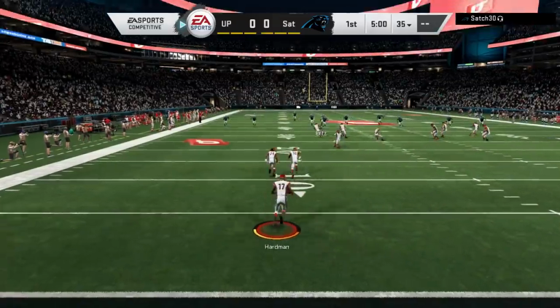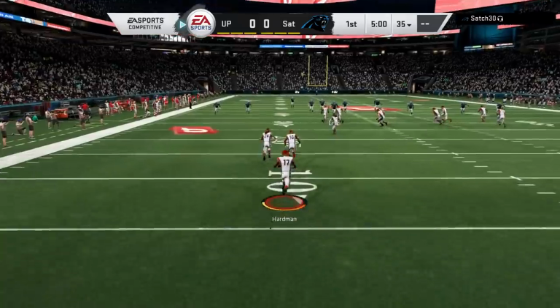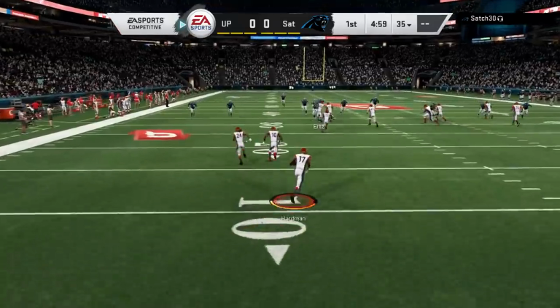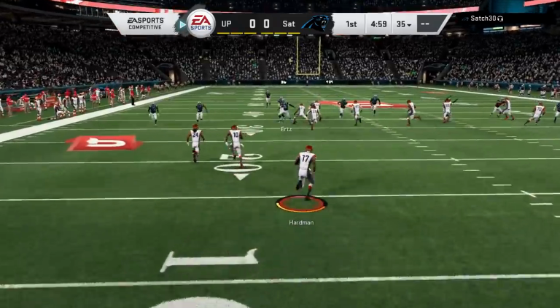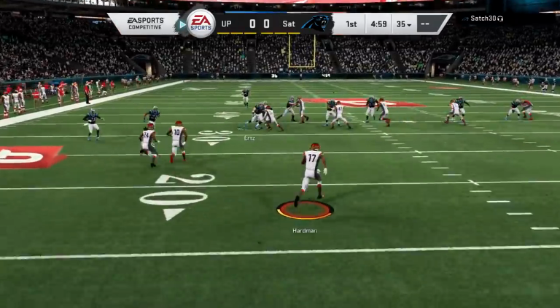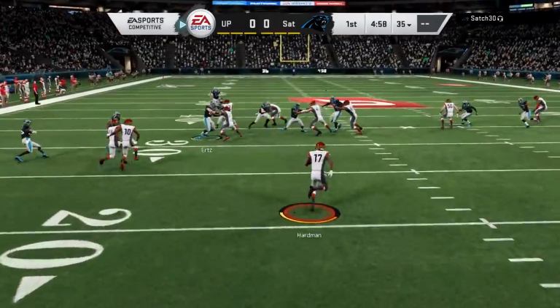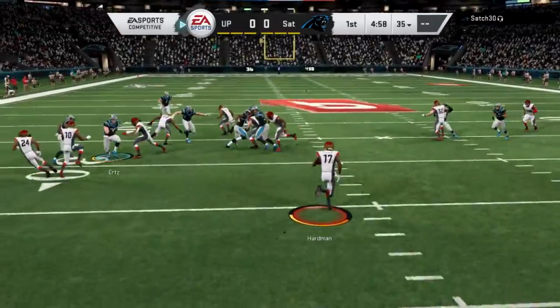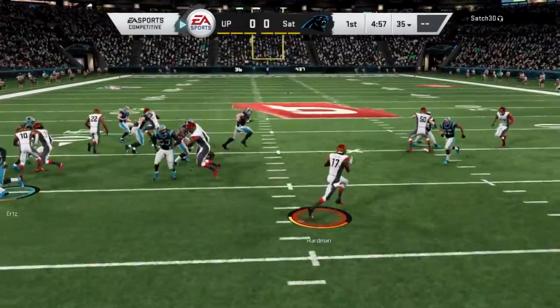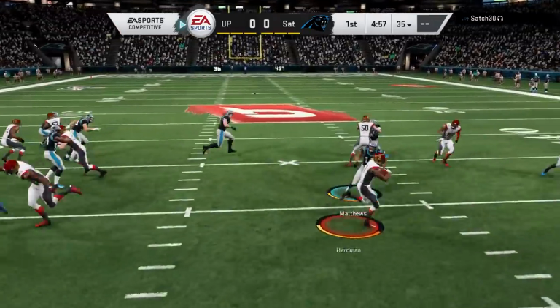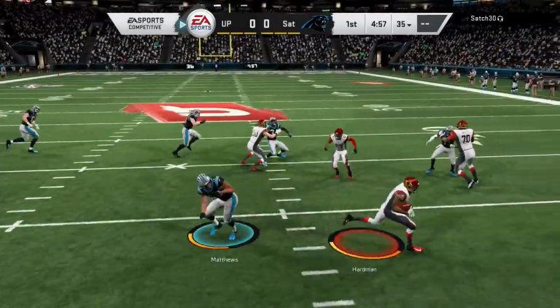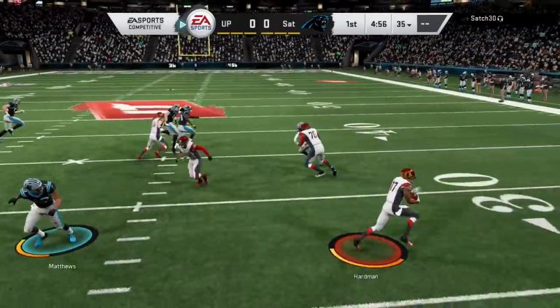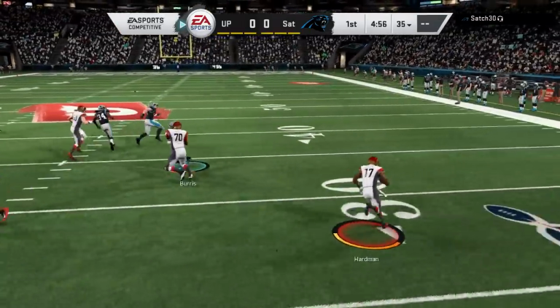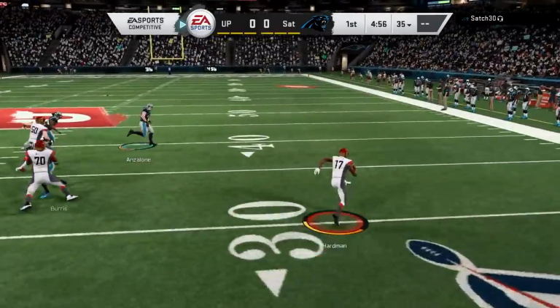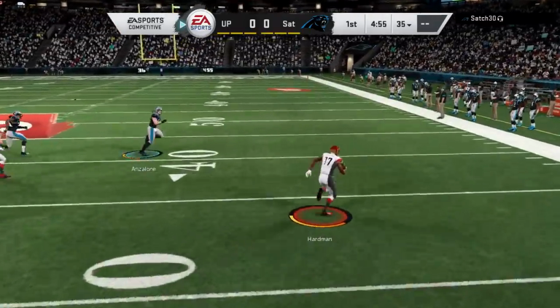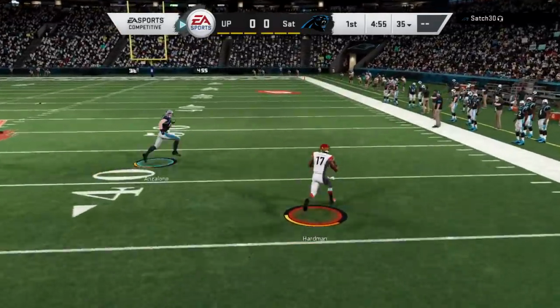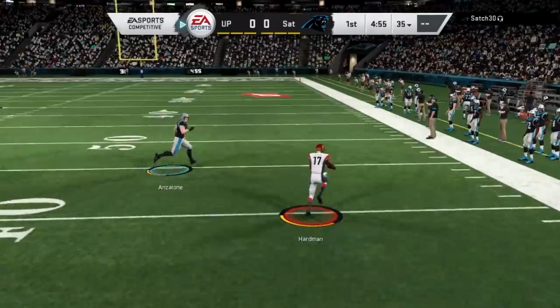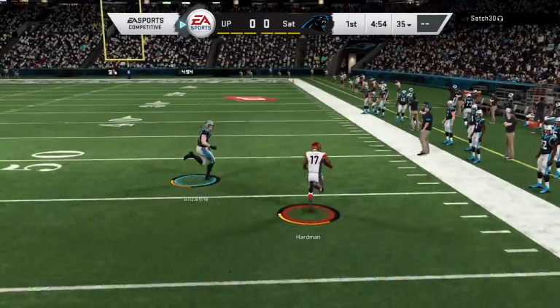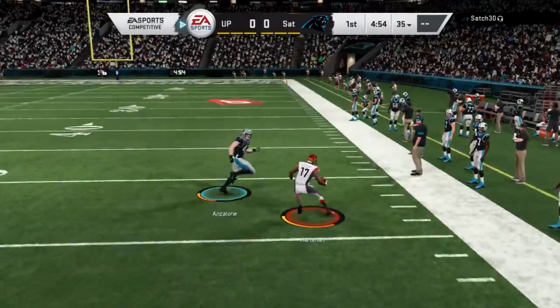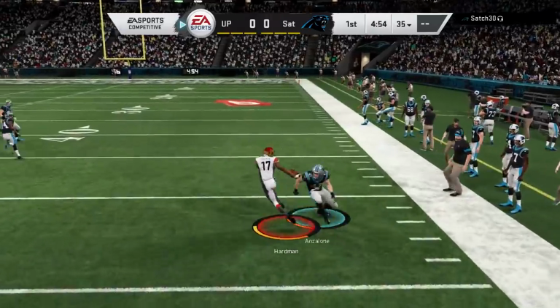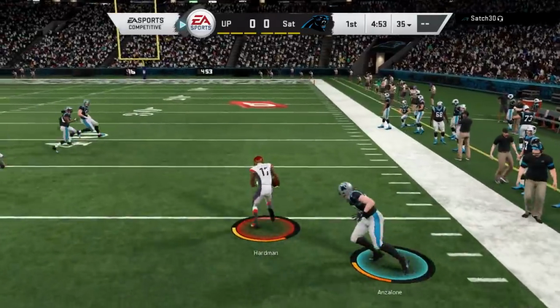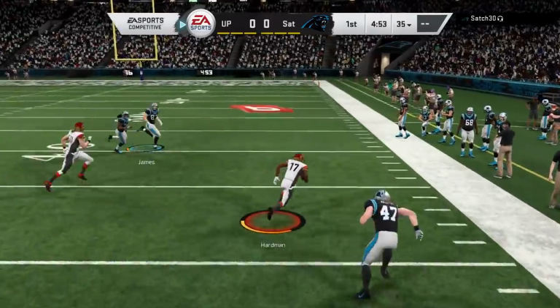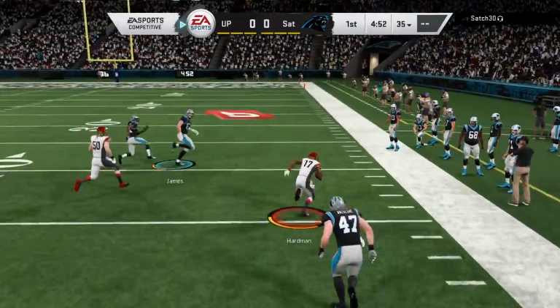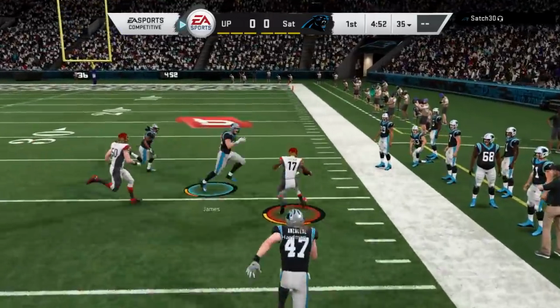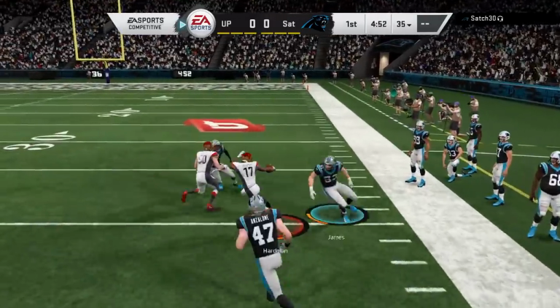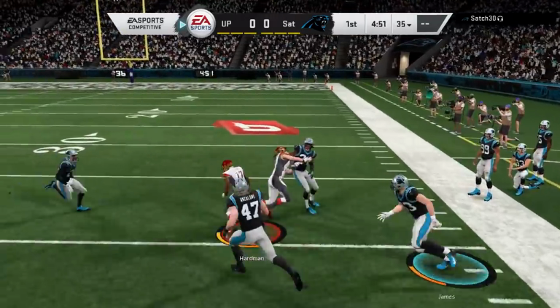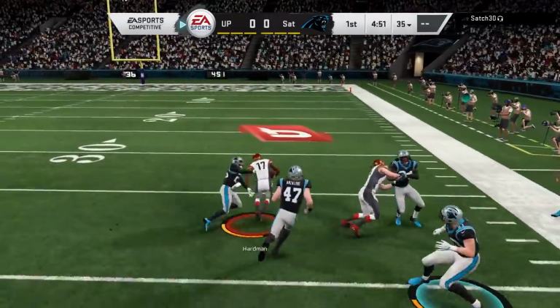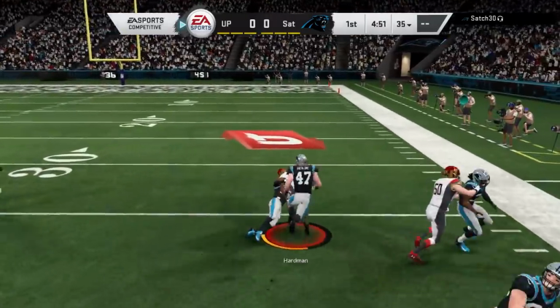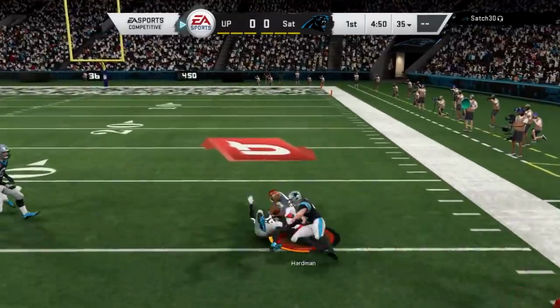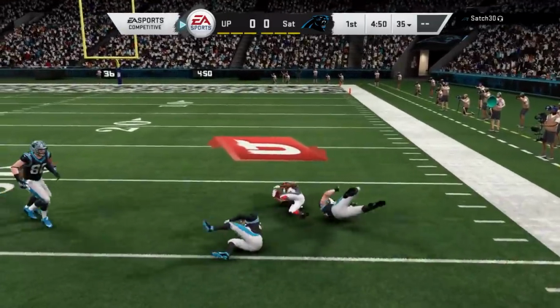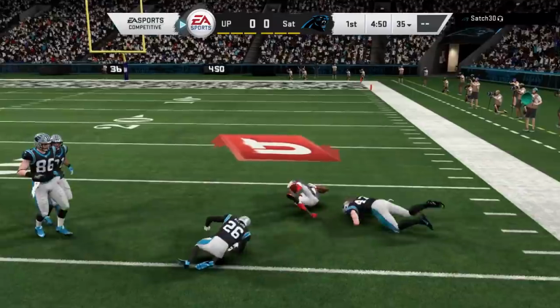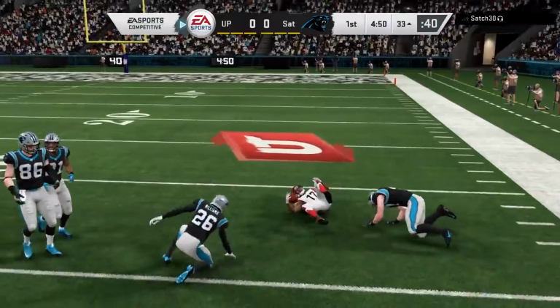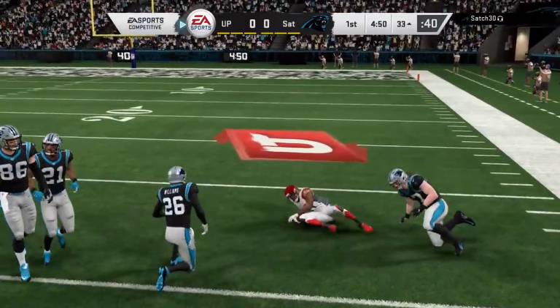Starting off the game, we have a really big special teams play, as McColl Hardman almost takes us to the house. Get a quick little juke there, and if I could have got a little more acceleration after that second juke, I probably would have been gone. But you can't complain about the starting field position at the 33-yard line.